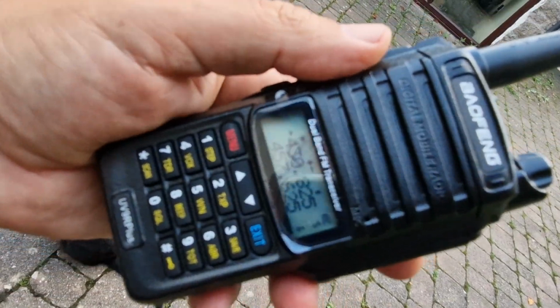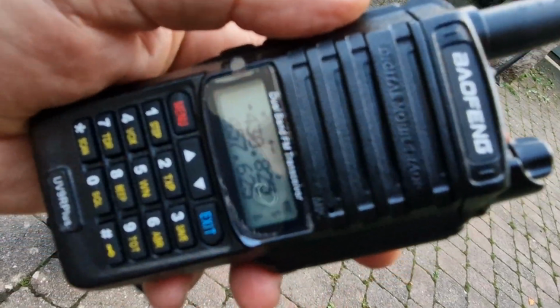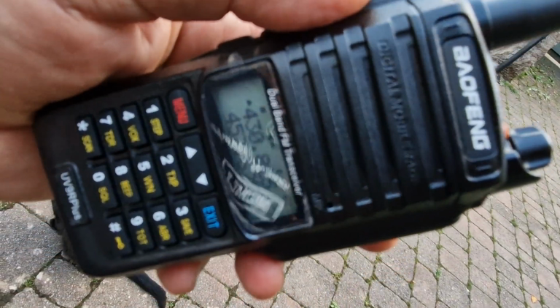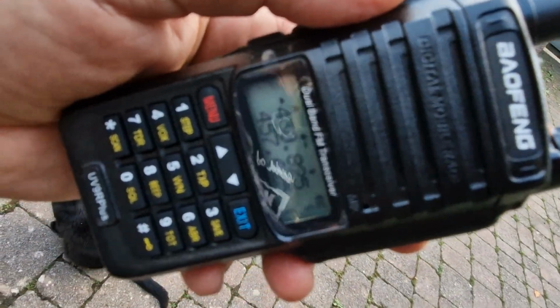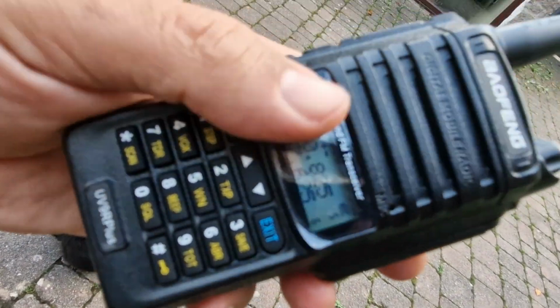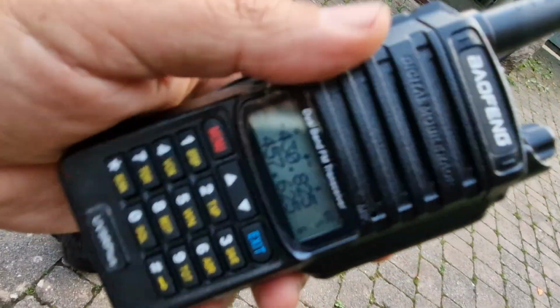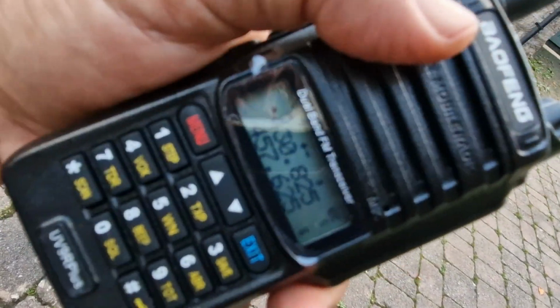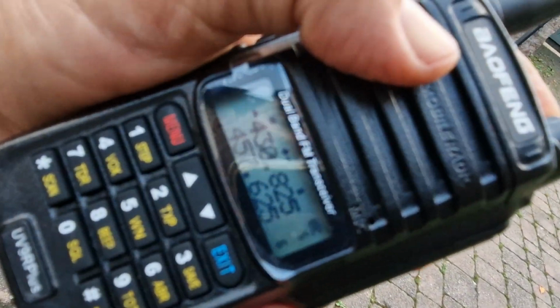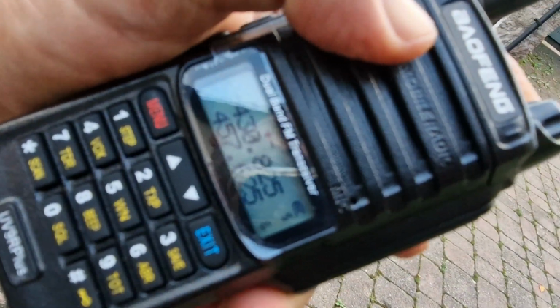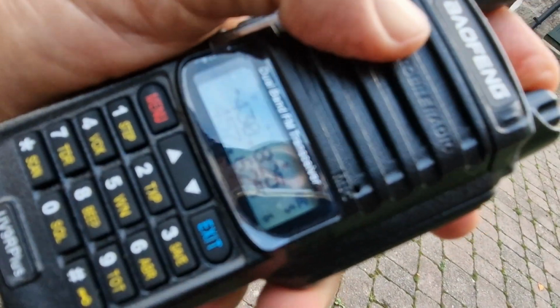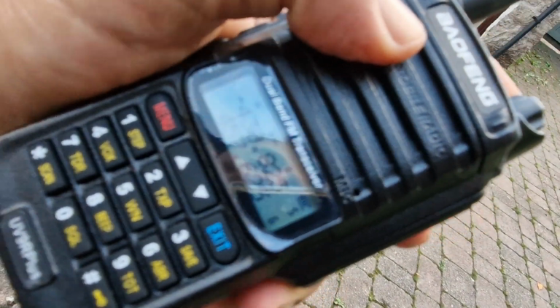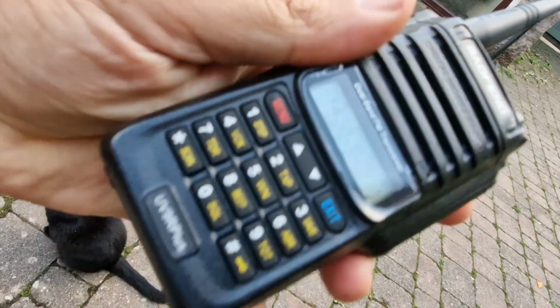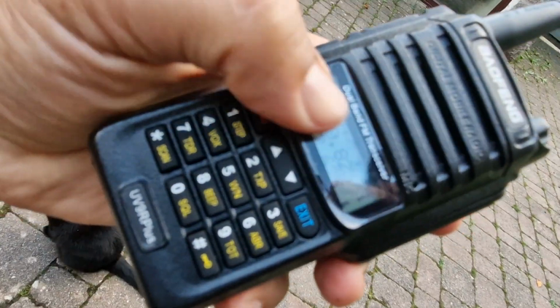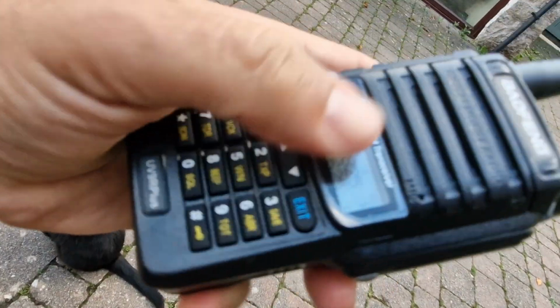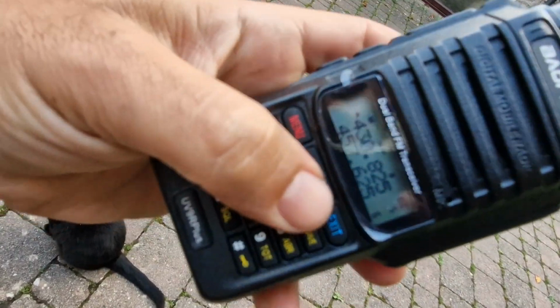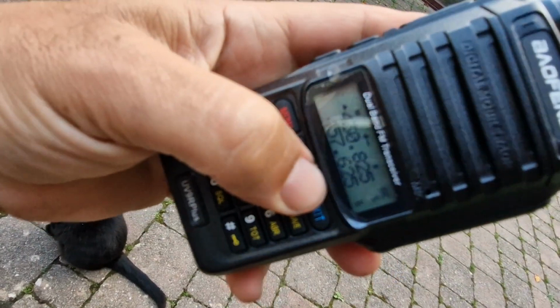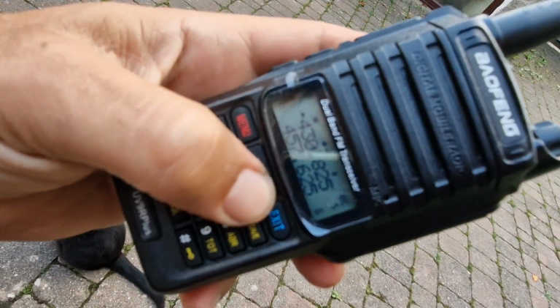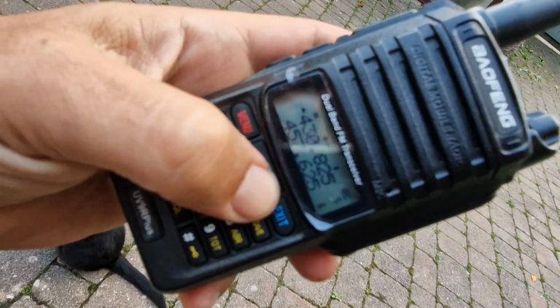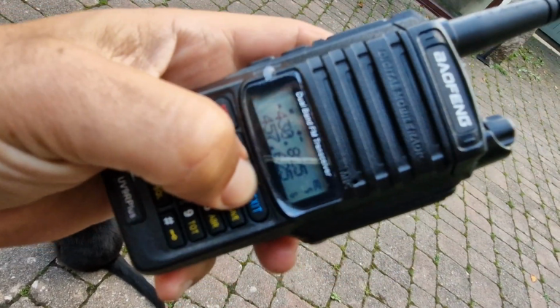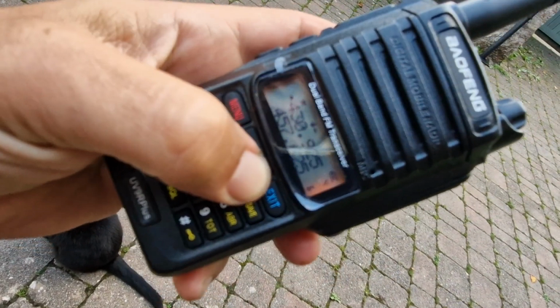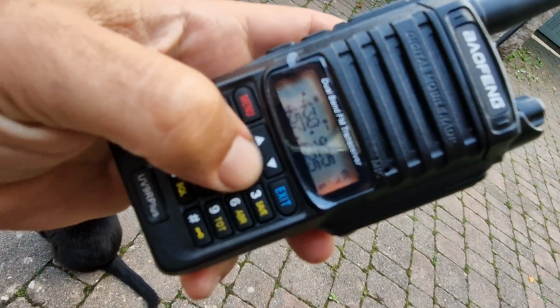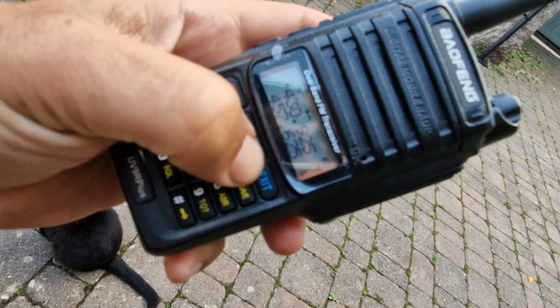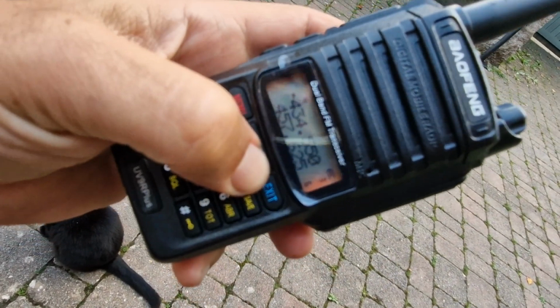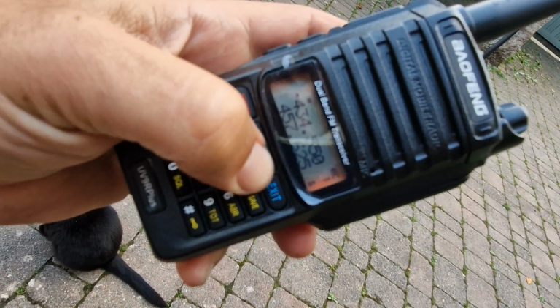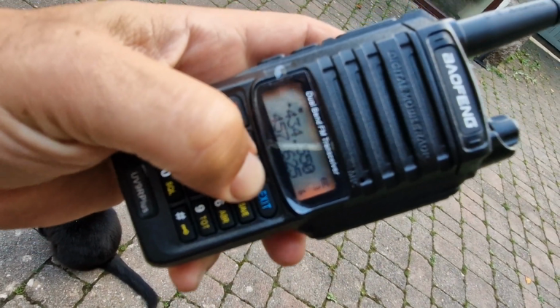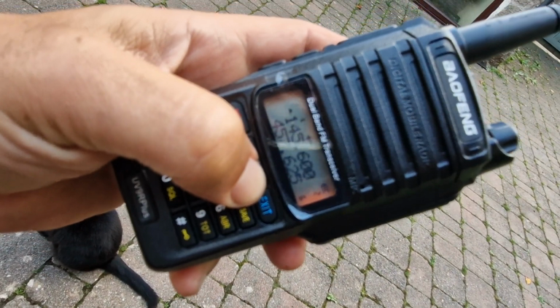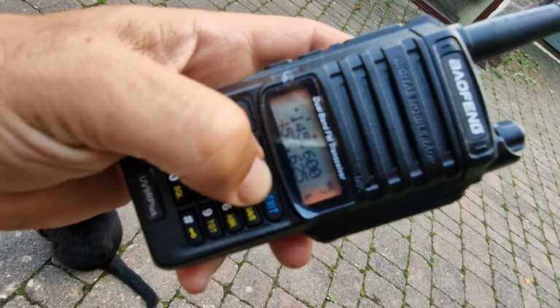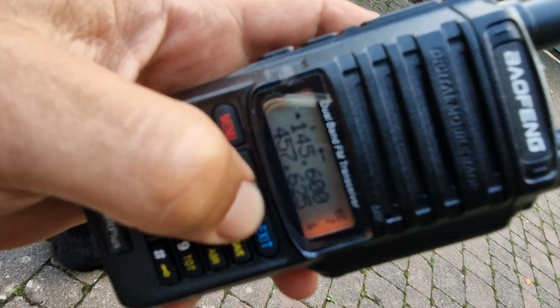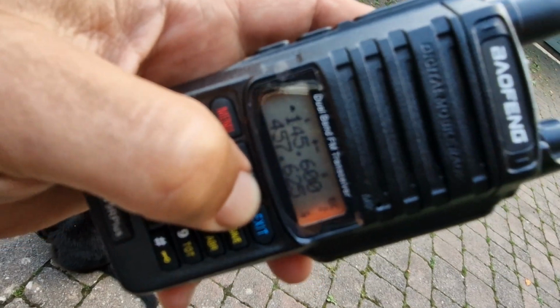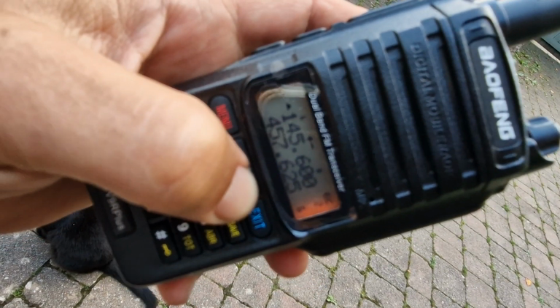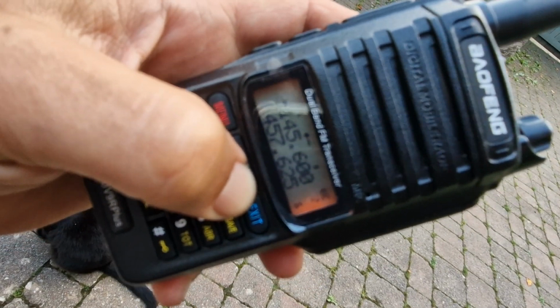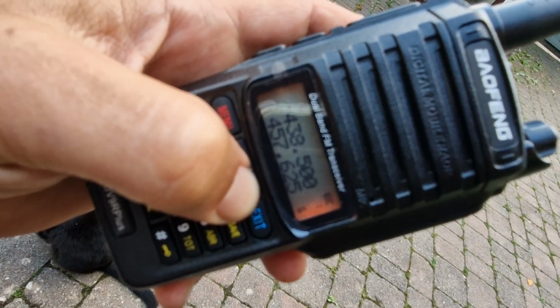So overall, I think it's a really nice little radio. I've been sat here listening for an hour or so to different things. It's nice and loud.